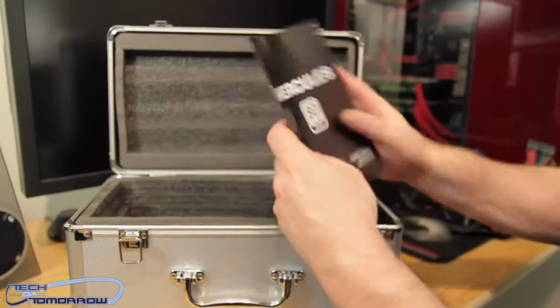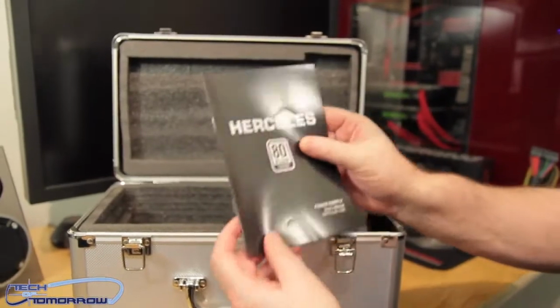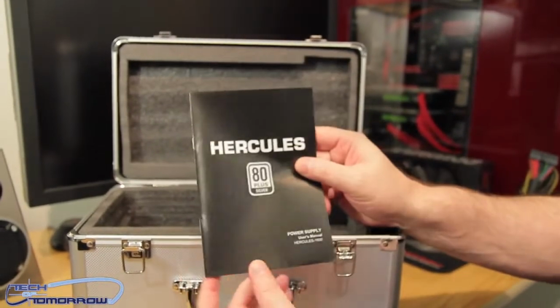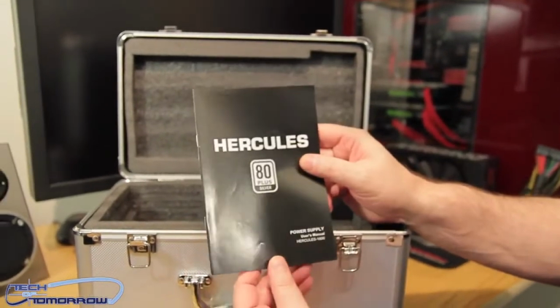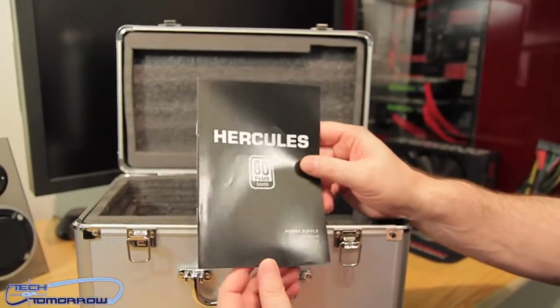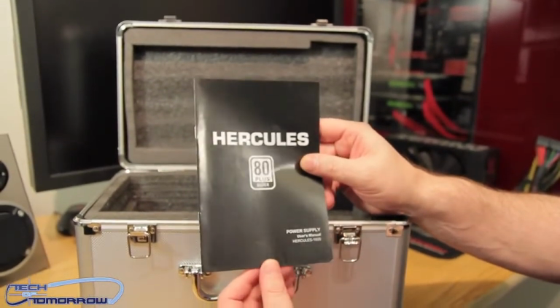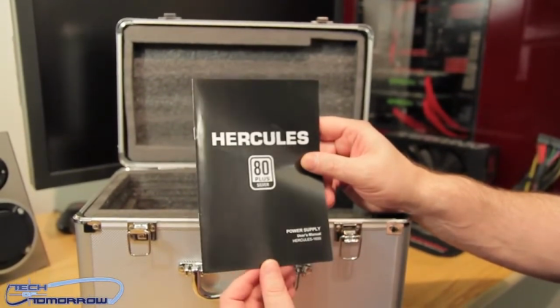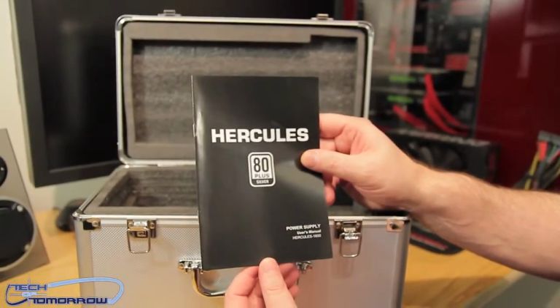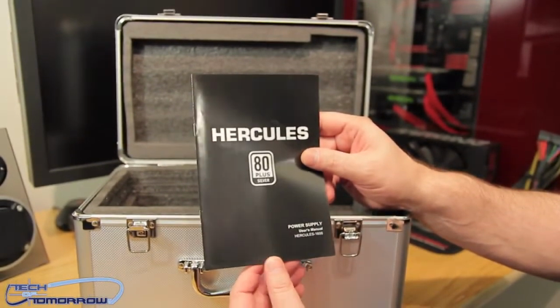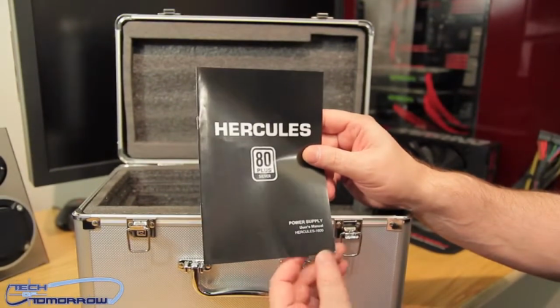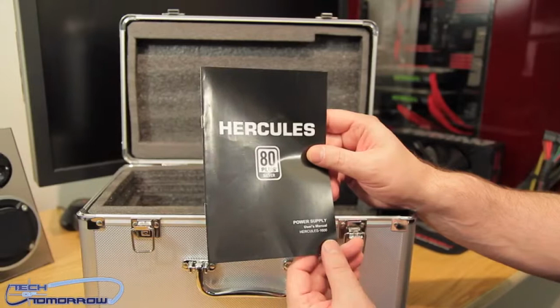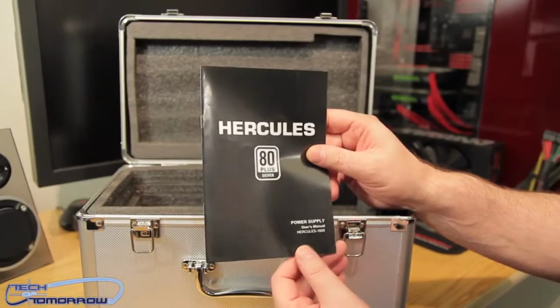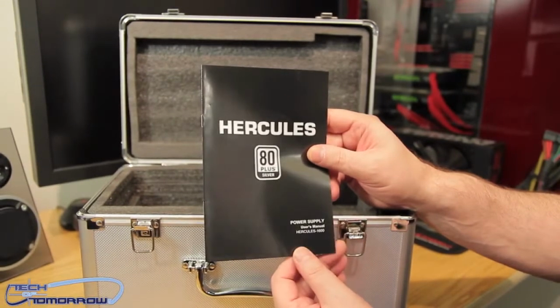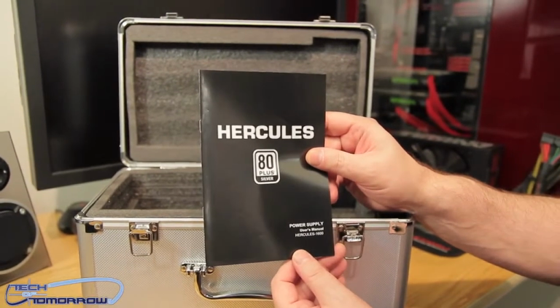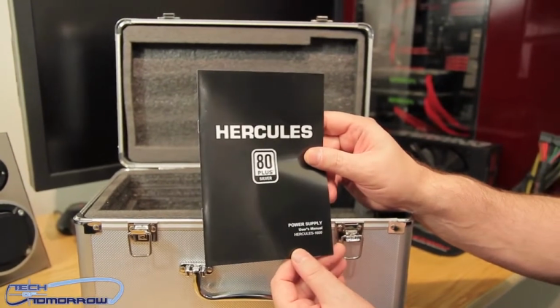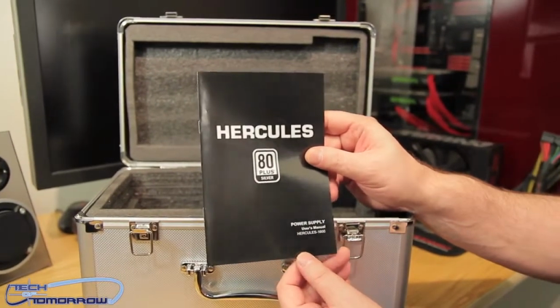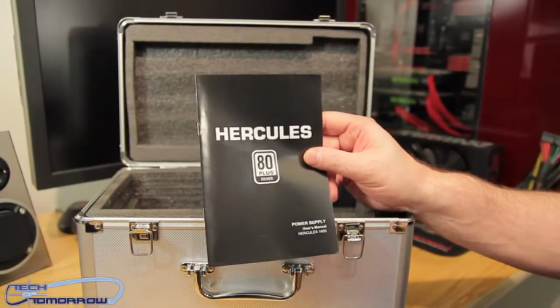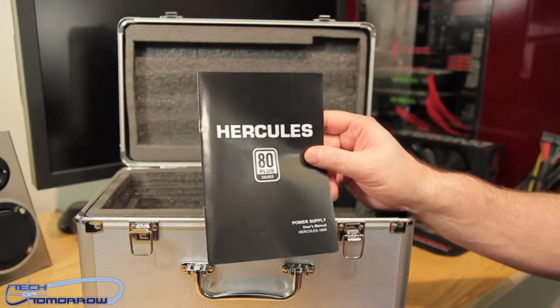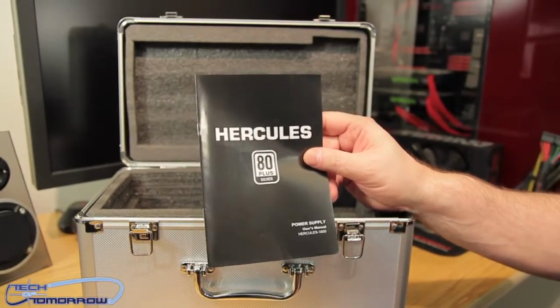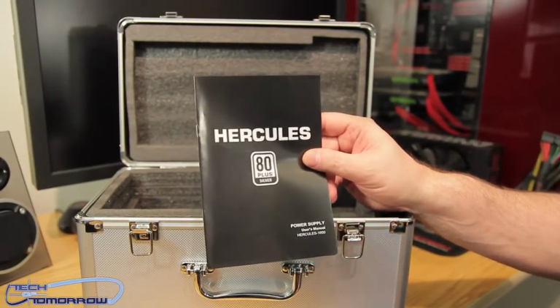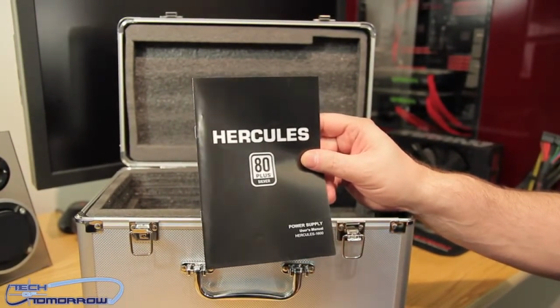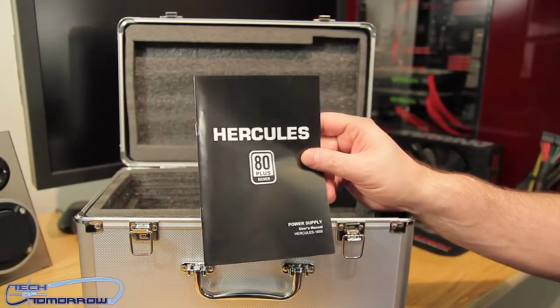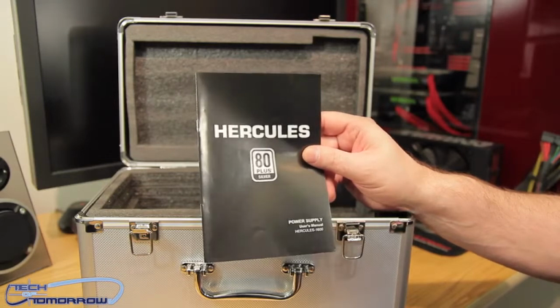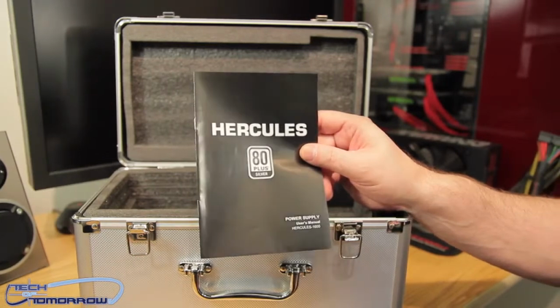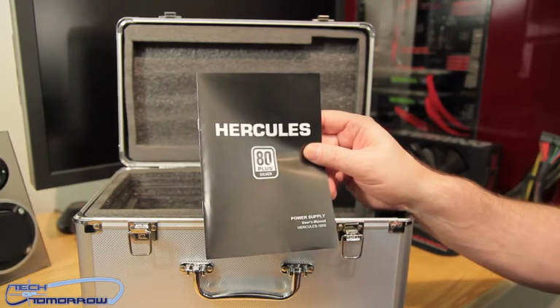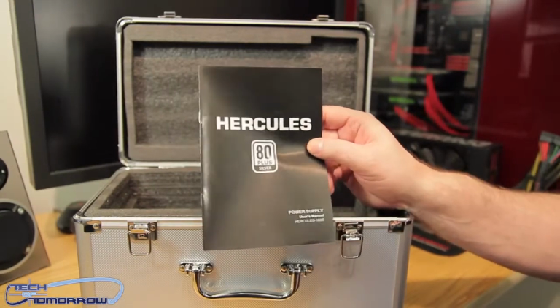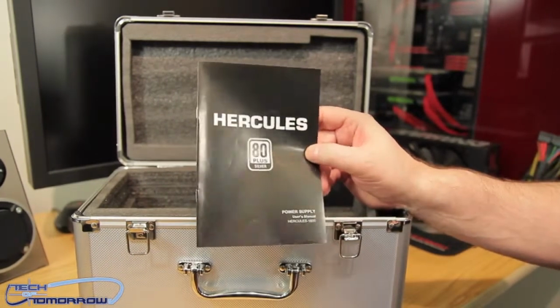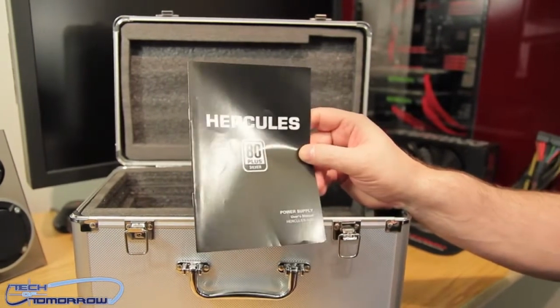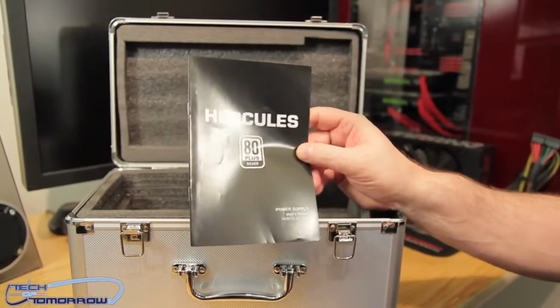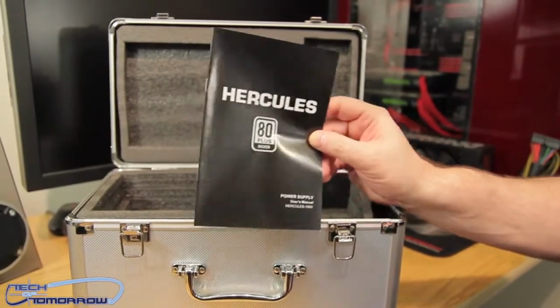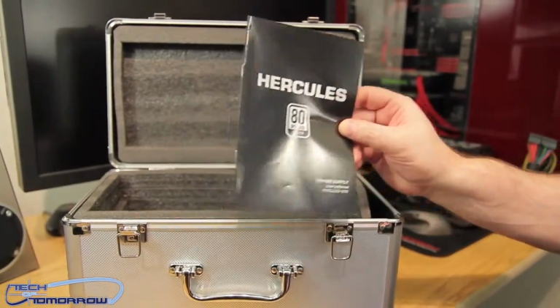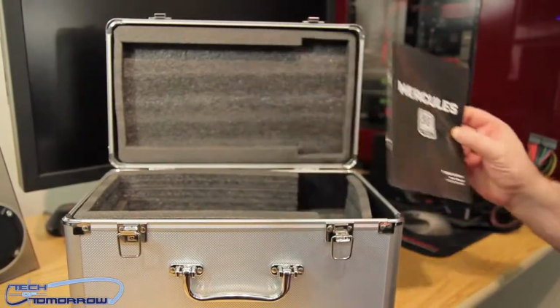We've got the Hercules 80 Plus Silver user's manual. At 1600 watts, having 80 Plus Silver efficiency is pretty damn good — even at 1400 watts you're still running efficiently and kicking ass.